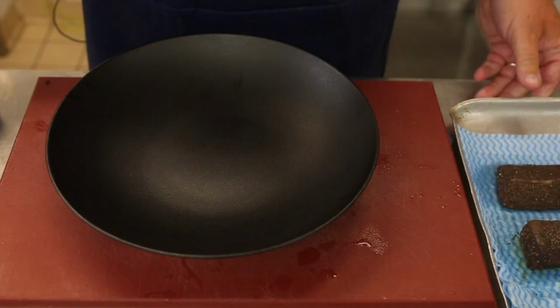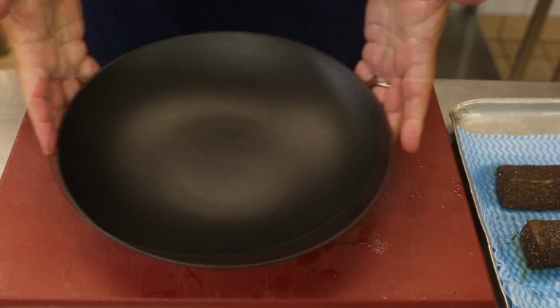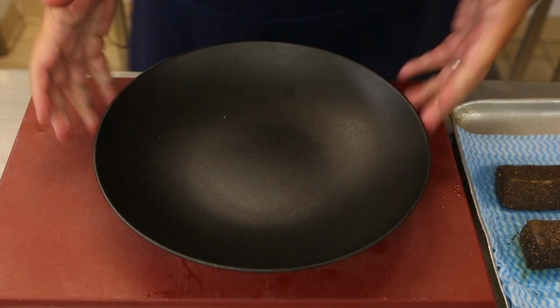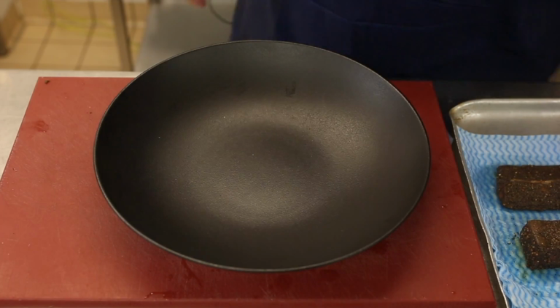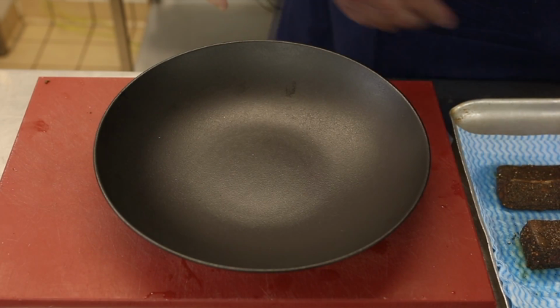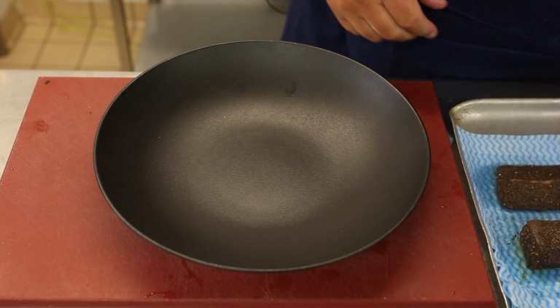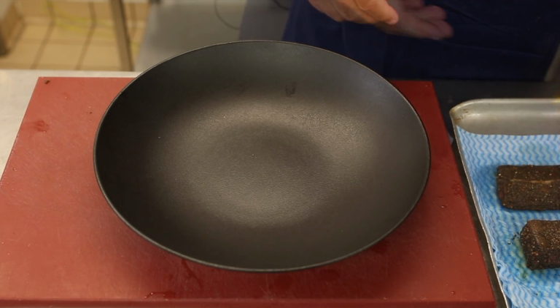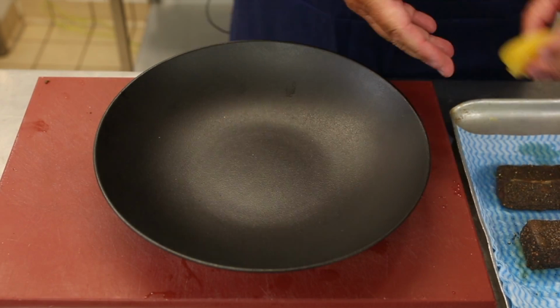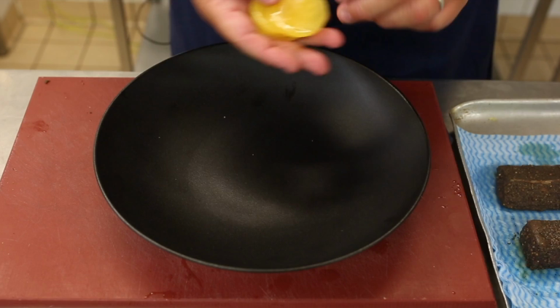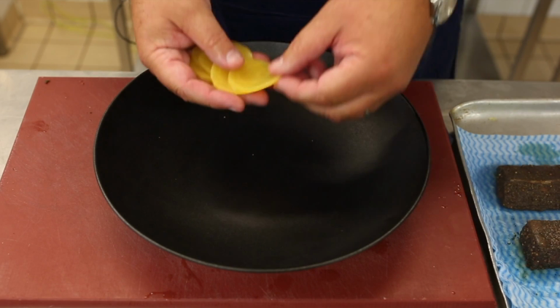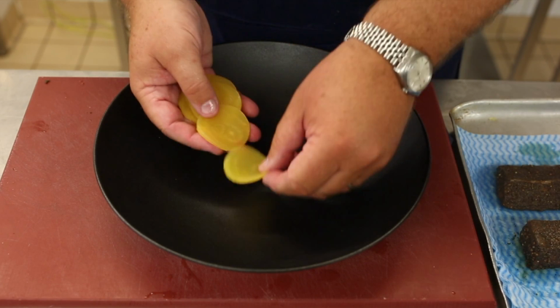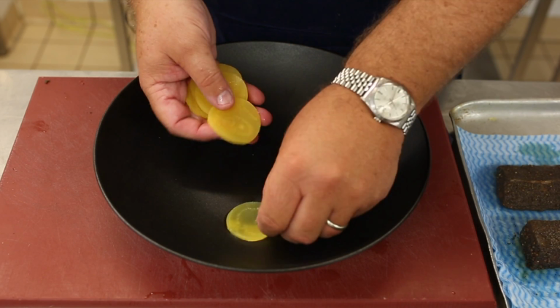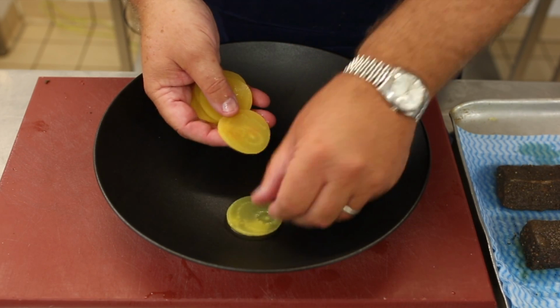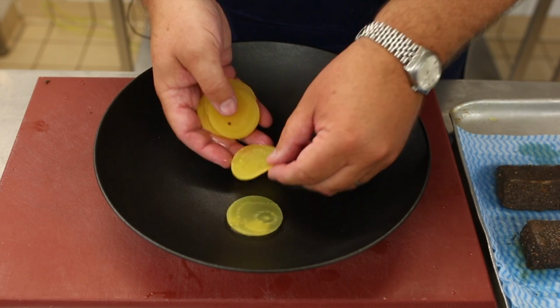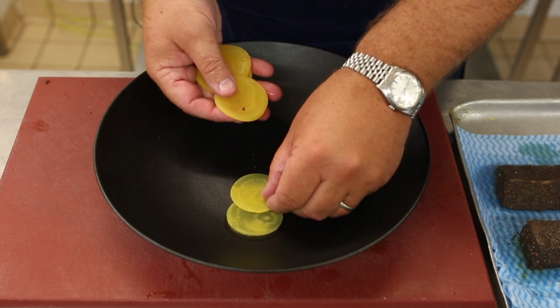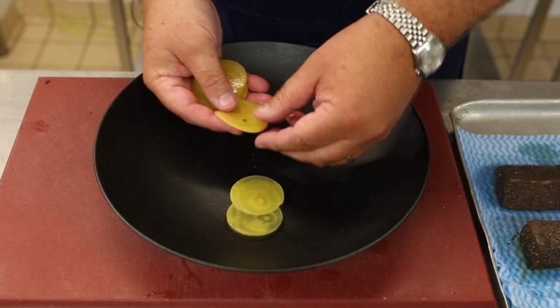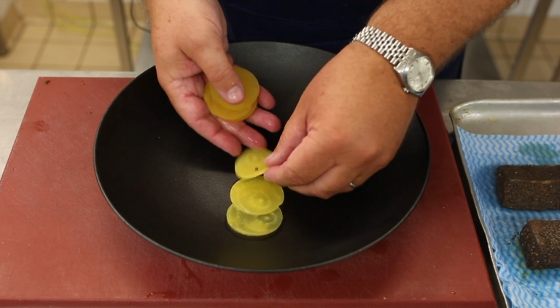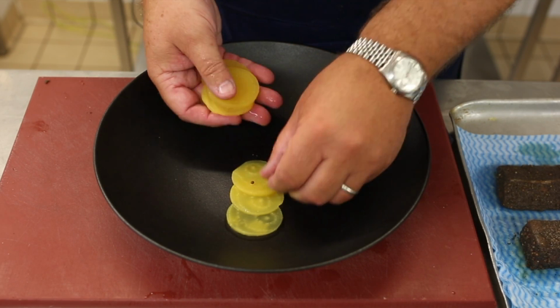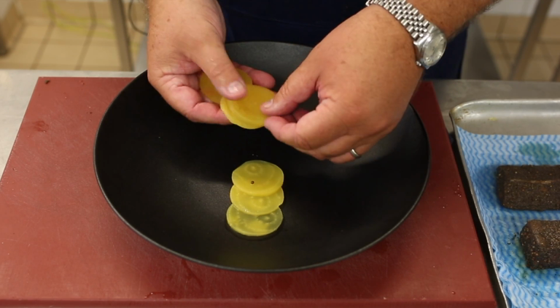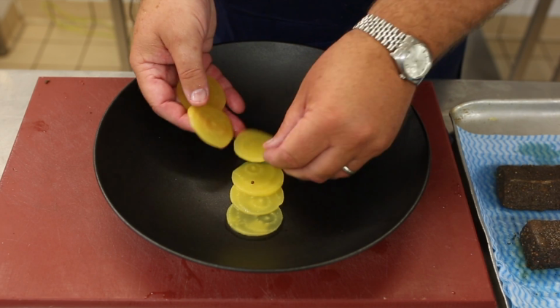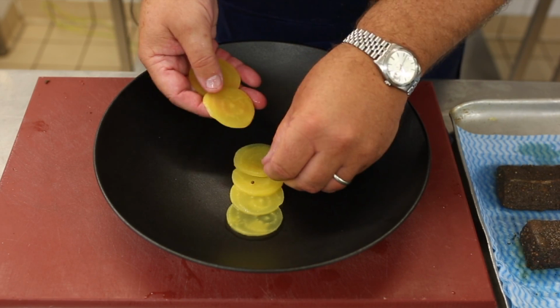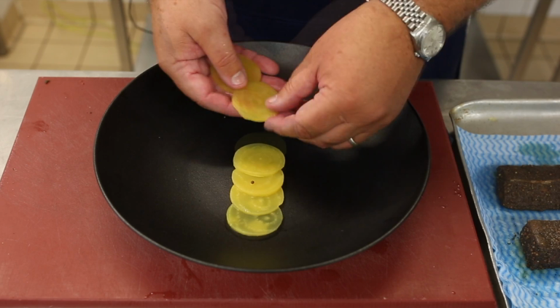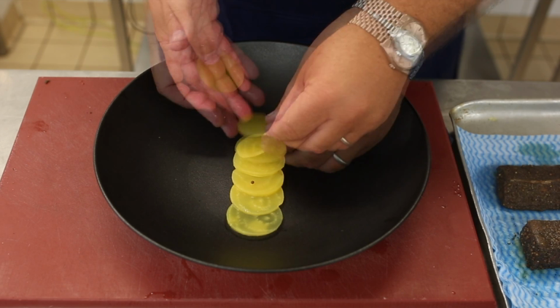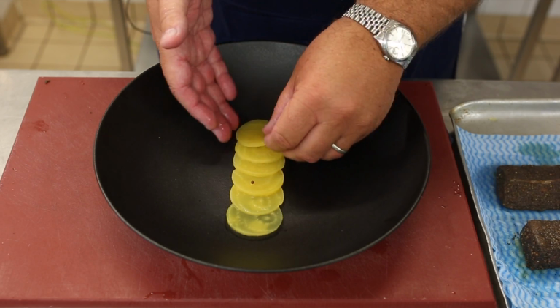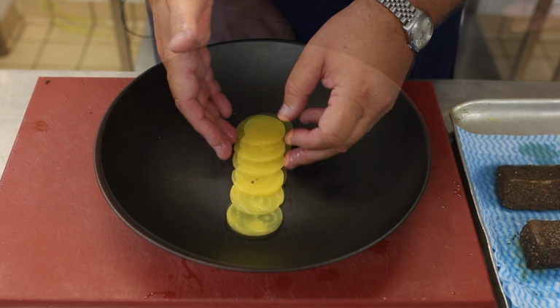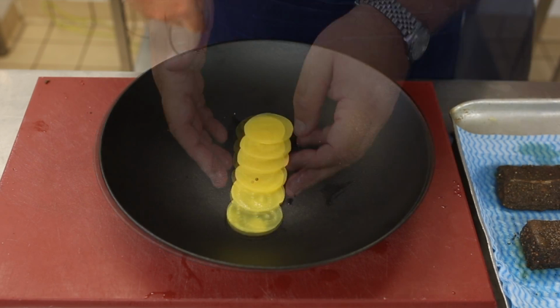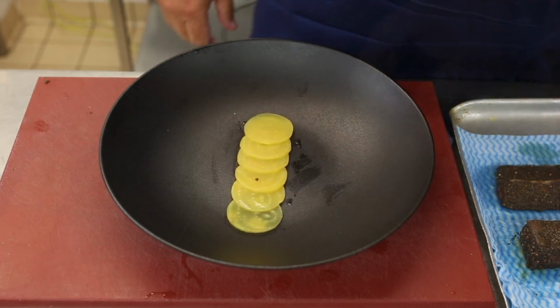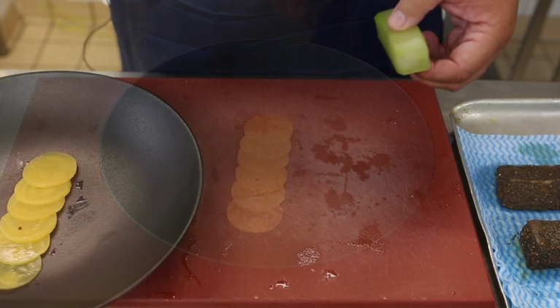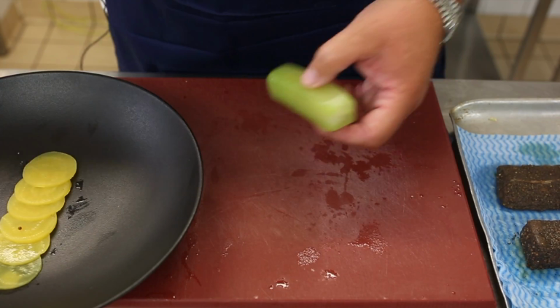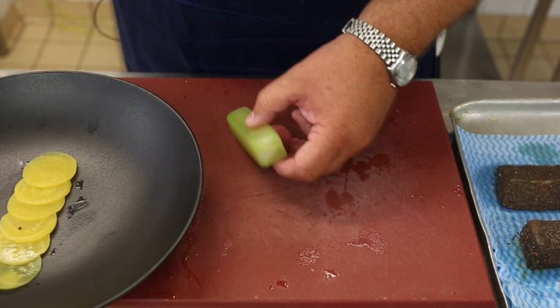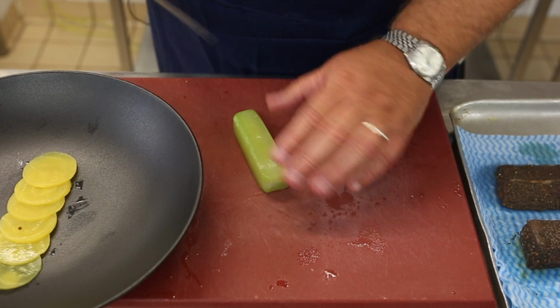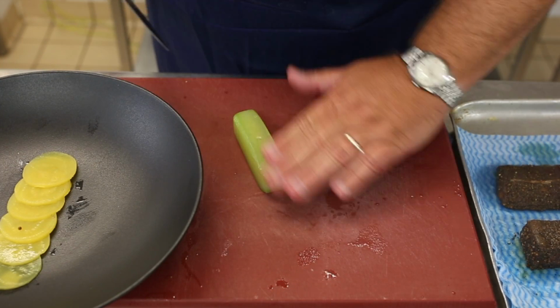We have a pickled beetroot — this is yellow beetroot that has just been gently pickled in white wine, sugar, and salt. We also have compressed cucumber.